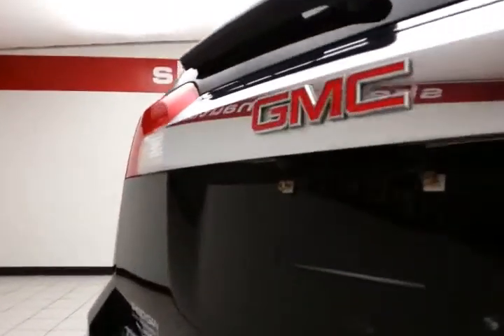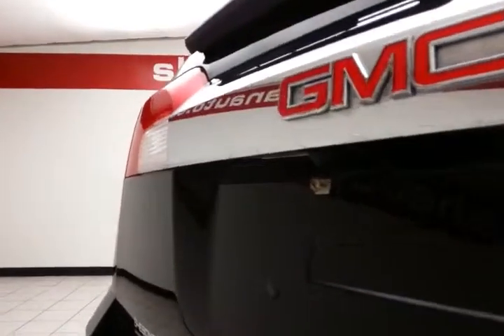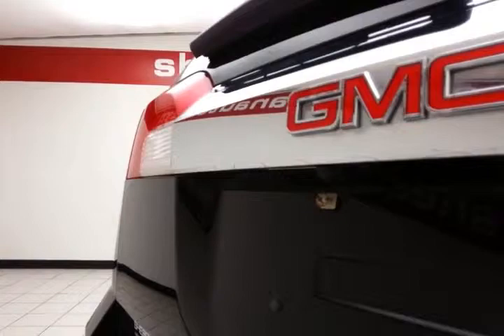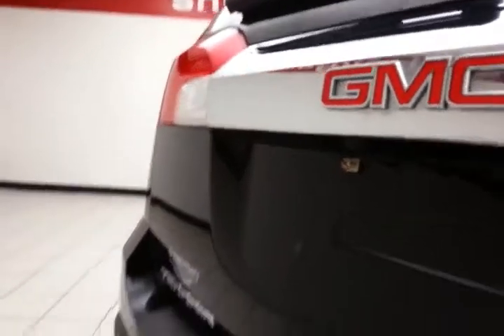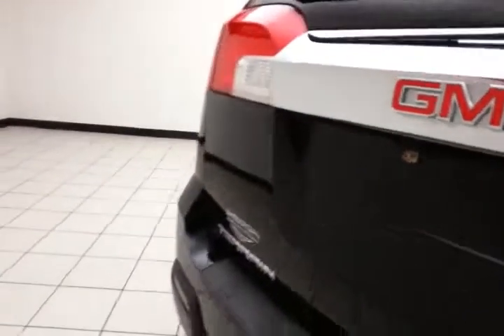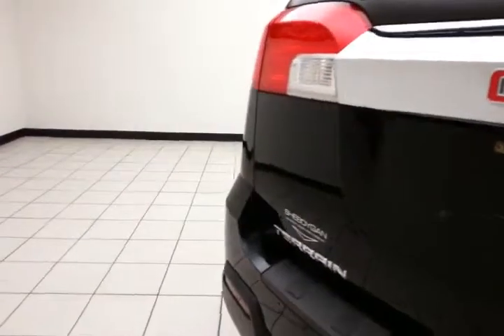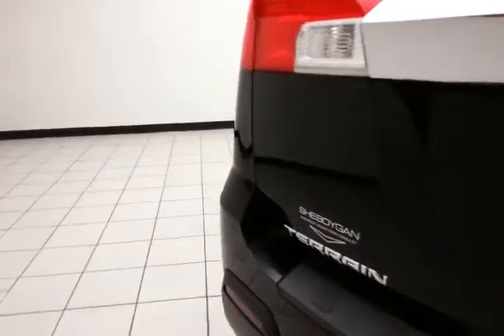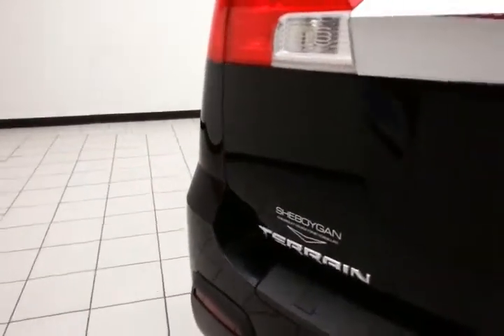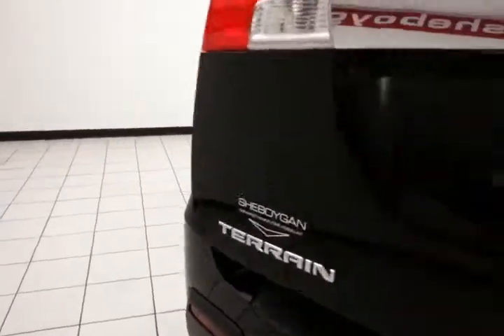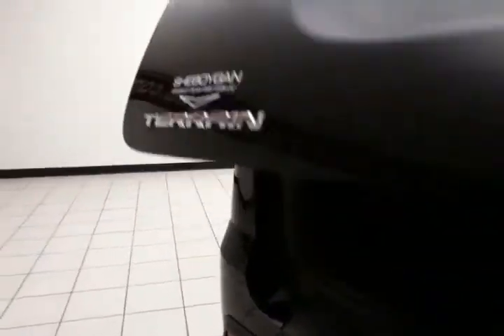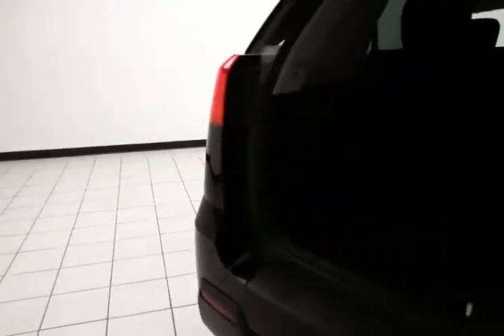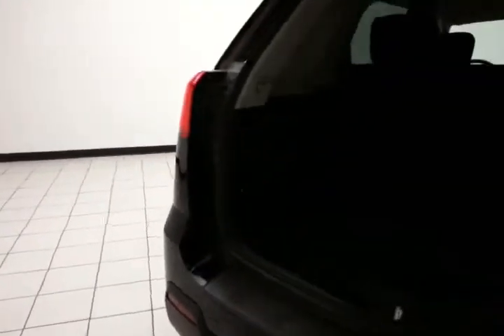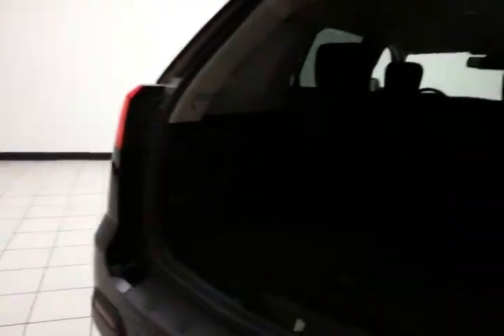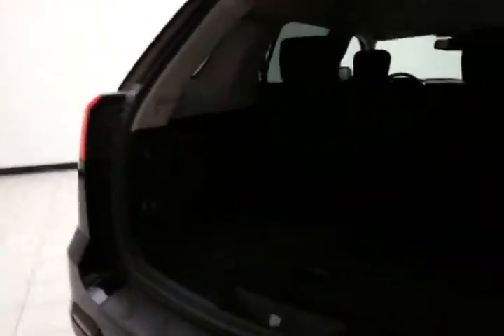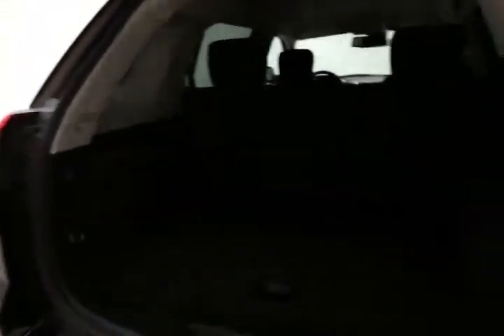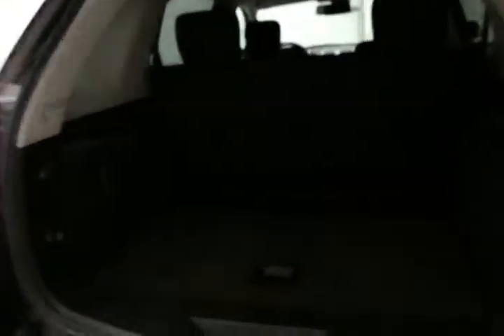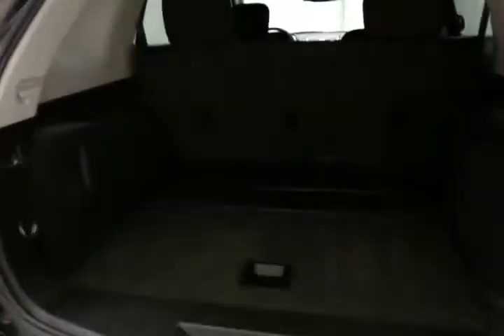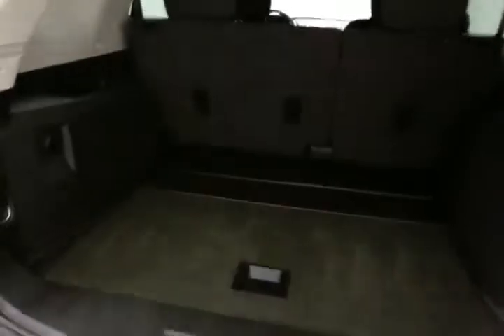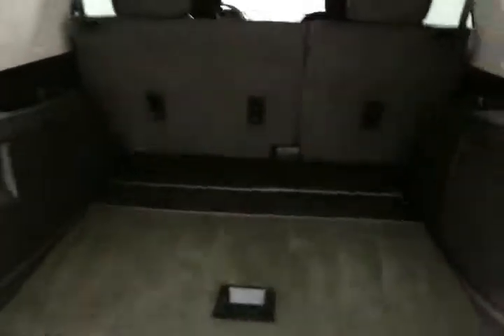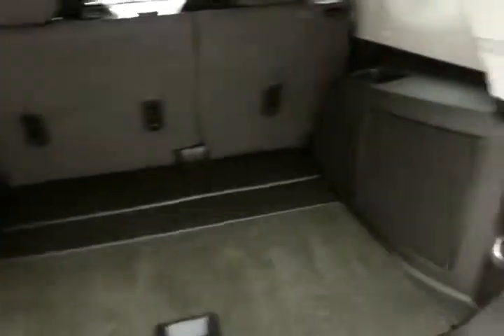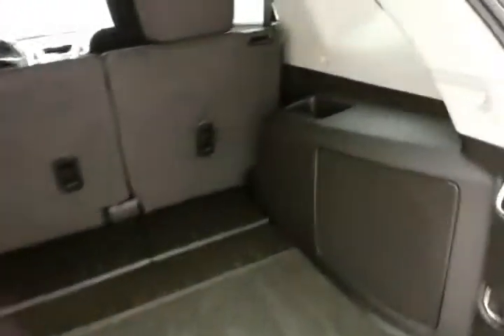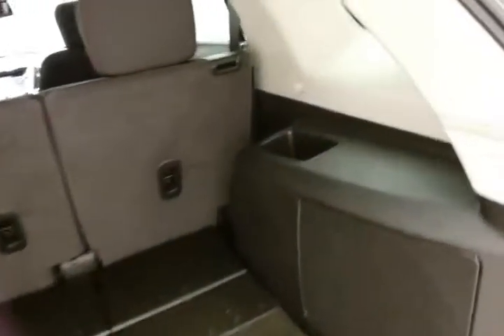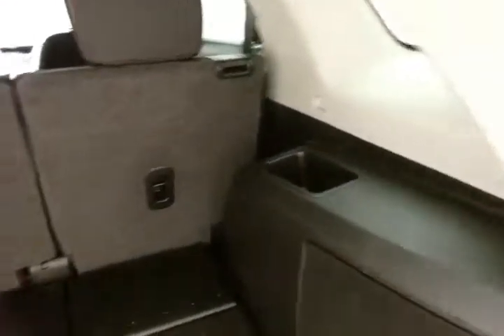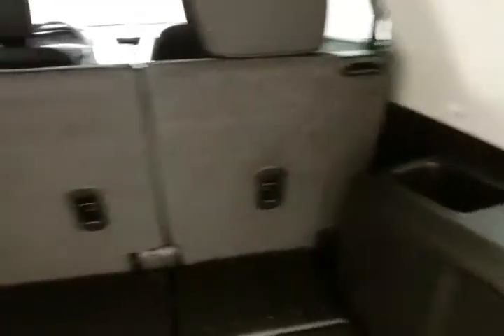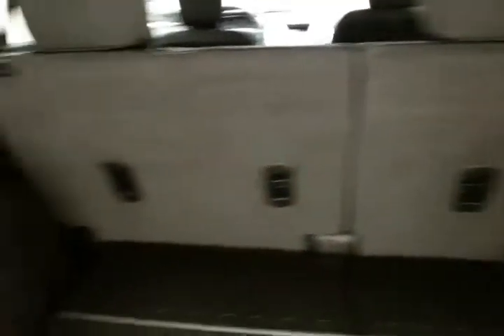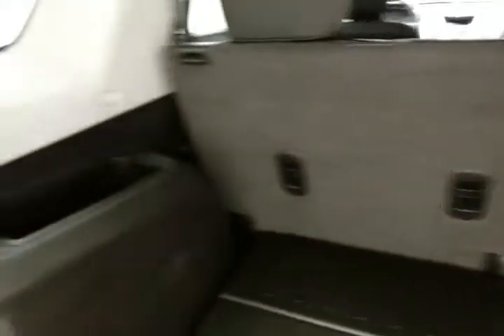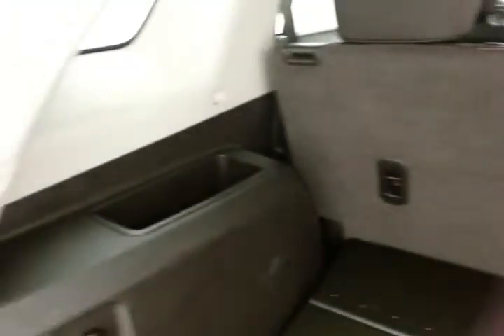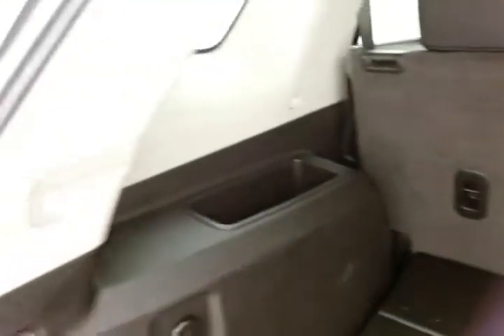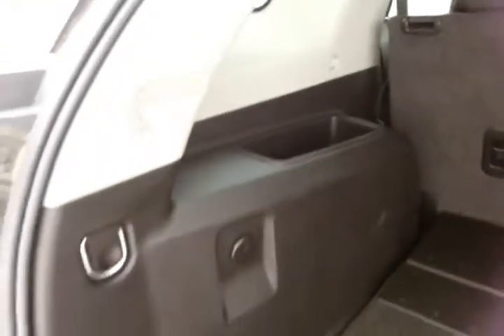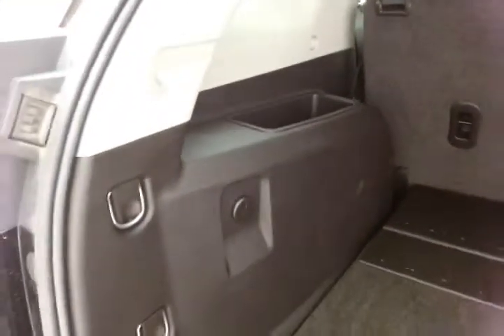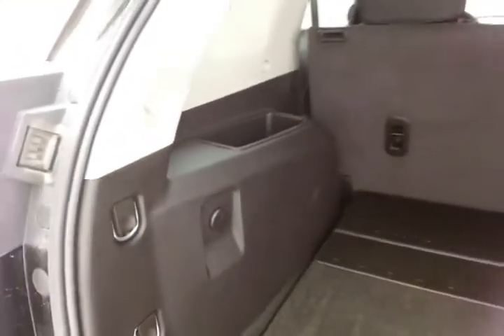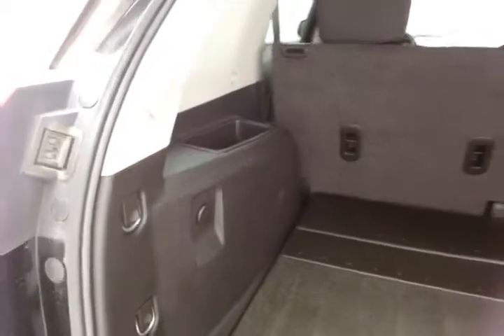There's a backup camera for additional safety, lots of cargo room in the rear, storage cubbies on either side, as well as a power outlet.